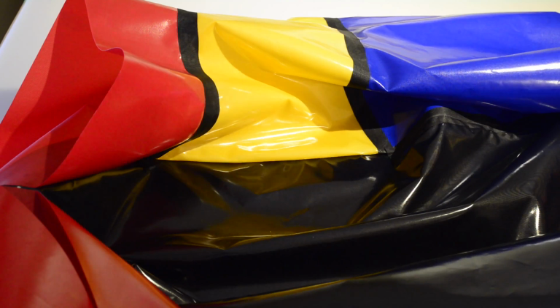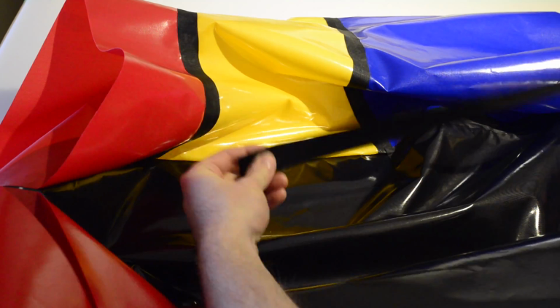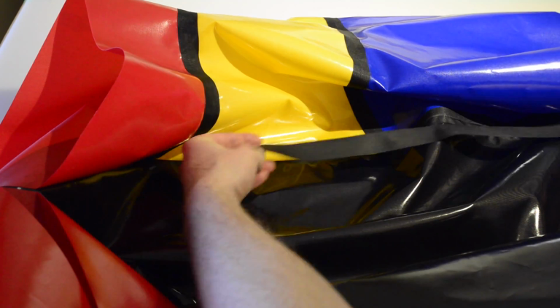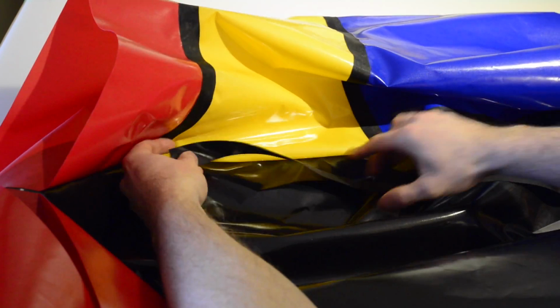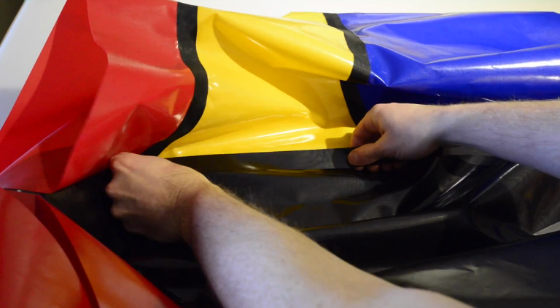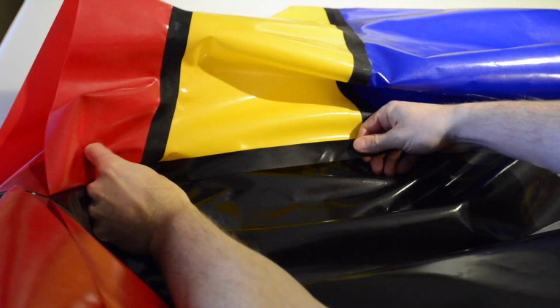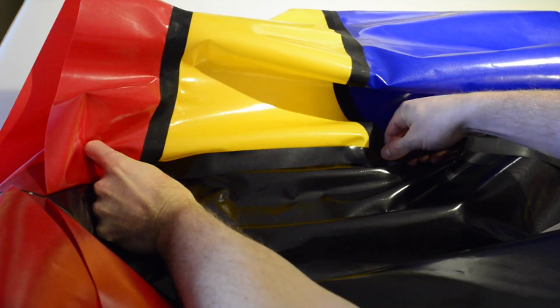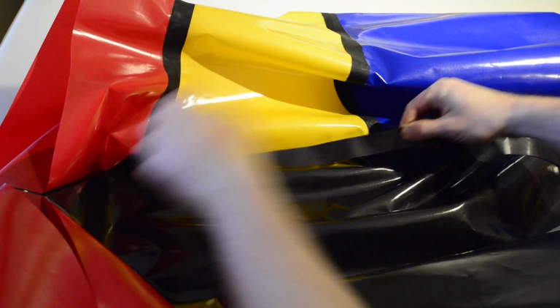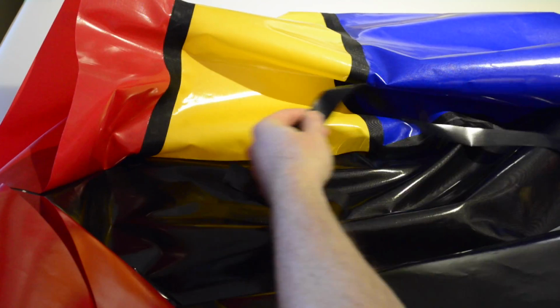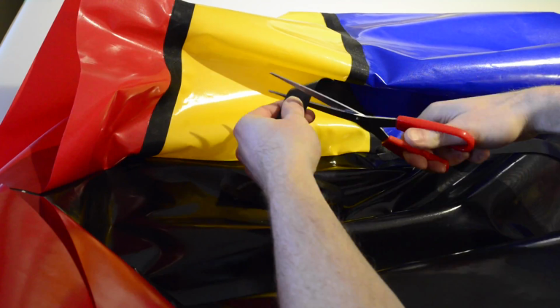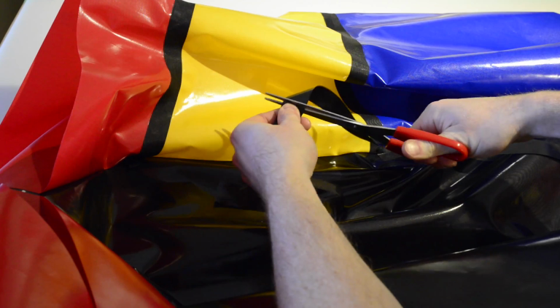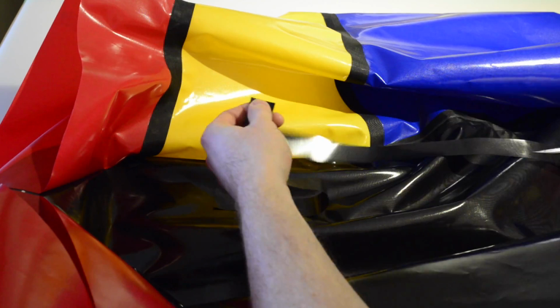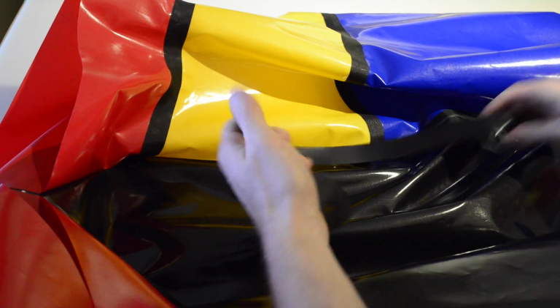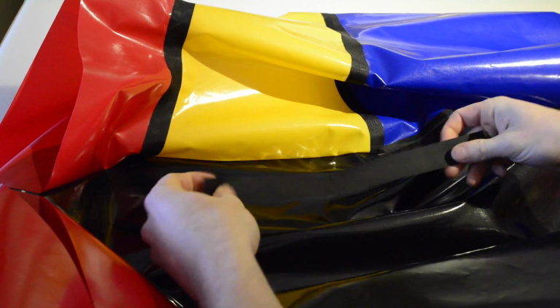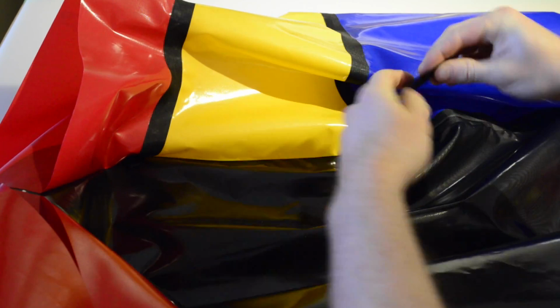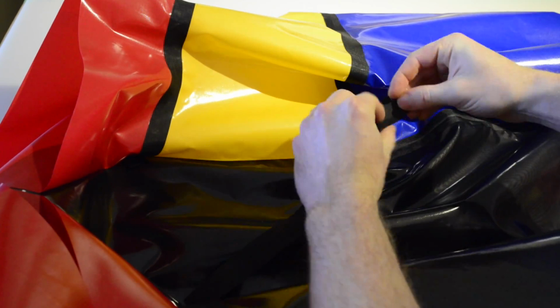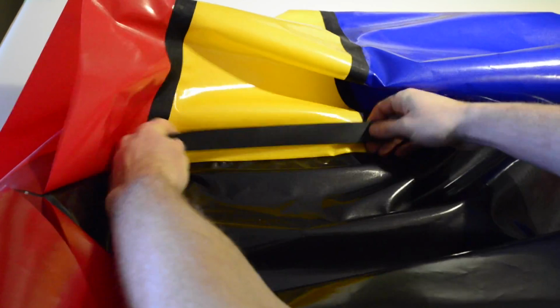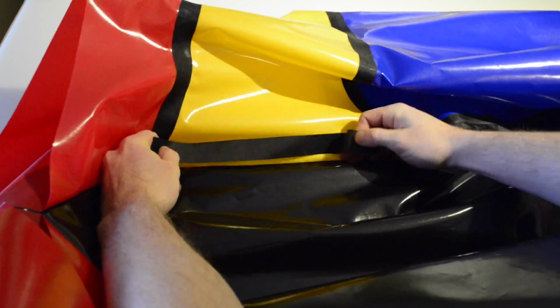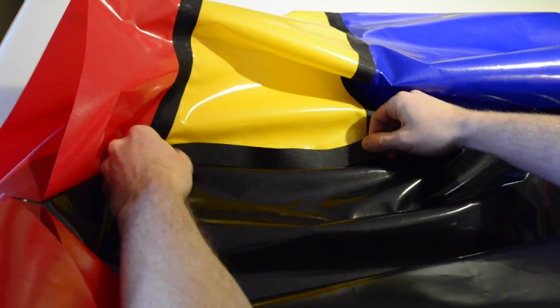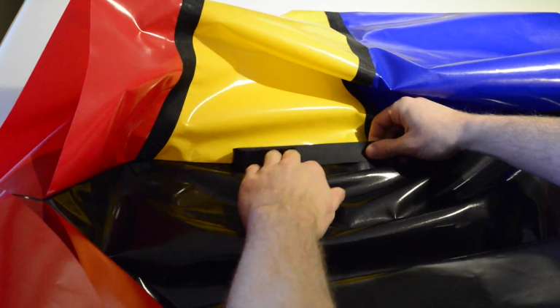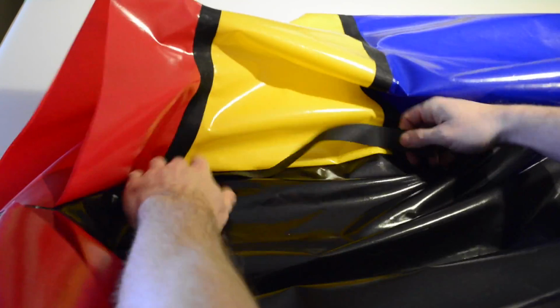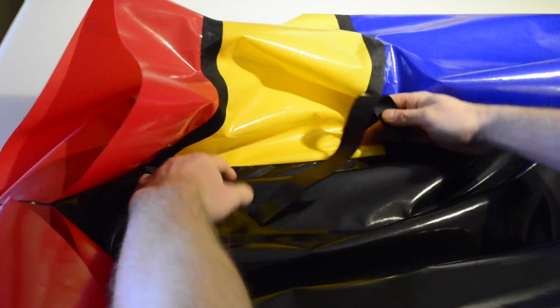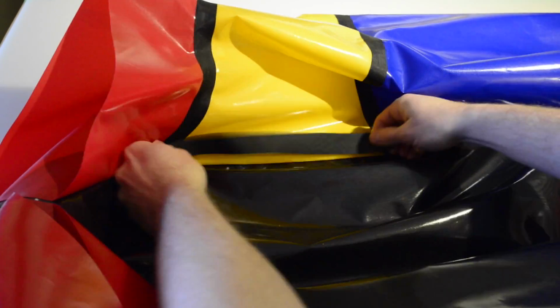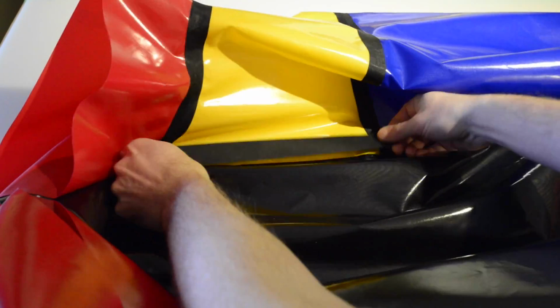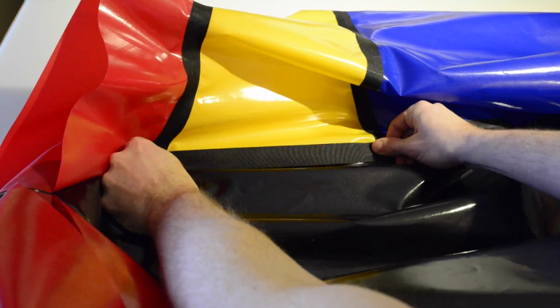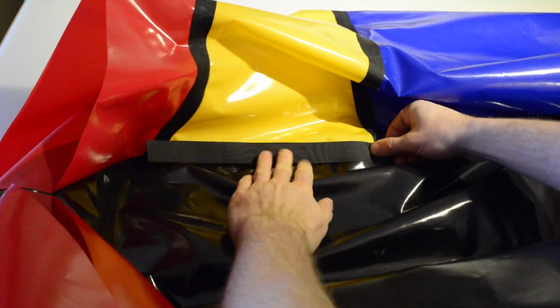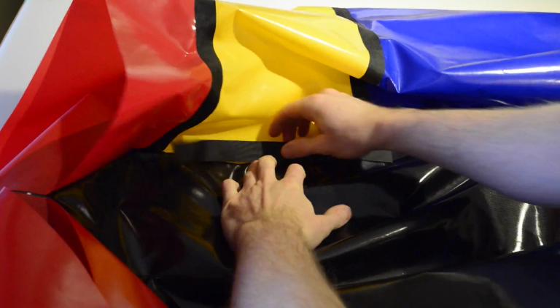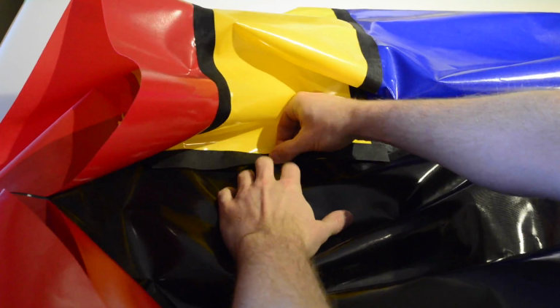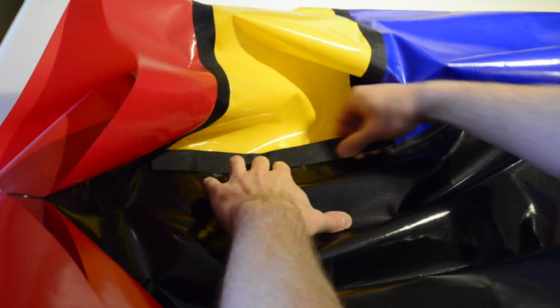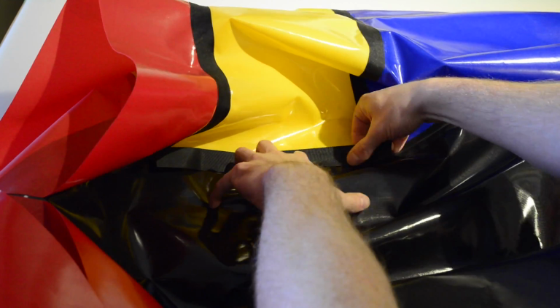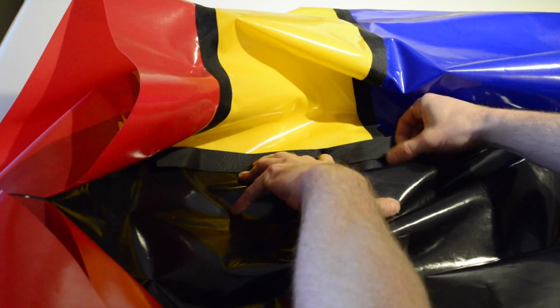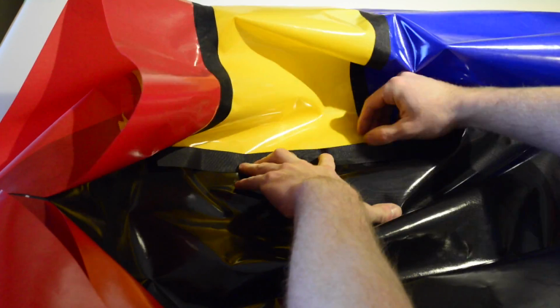If you're not installing a second floor layer, I recommend that you still reinforce the tube to floor joint by bonding thin strips of fabric across the floor tube joints.